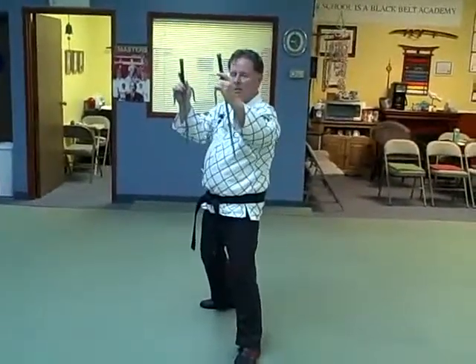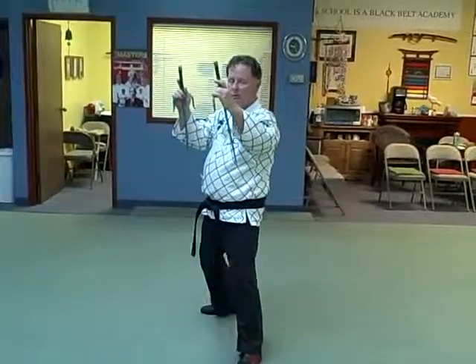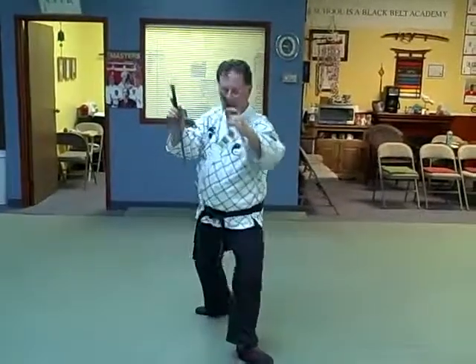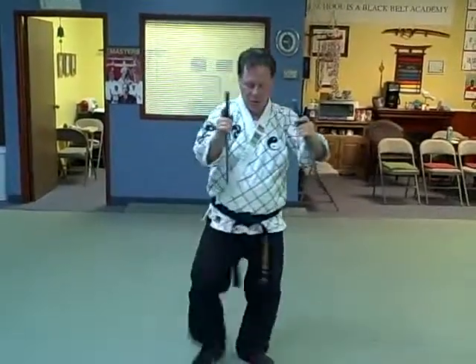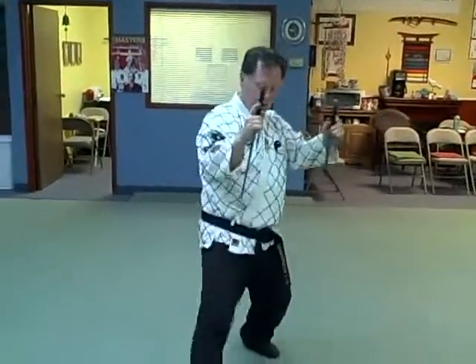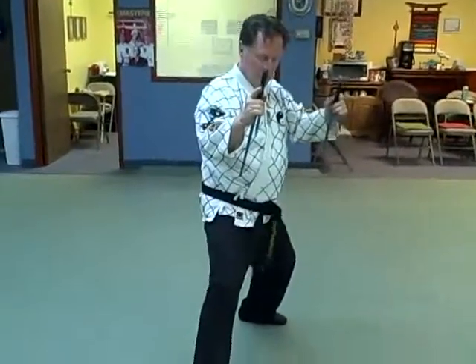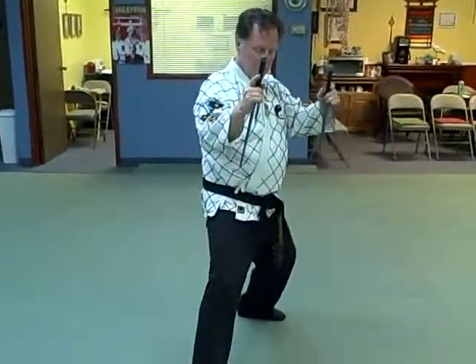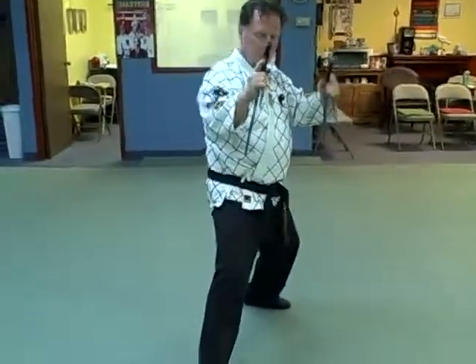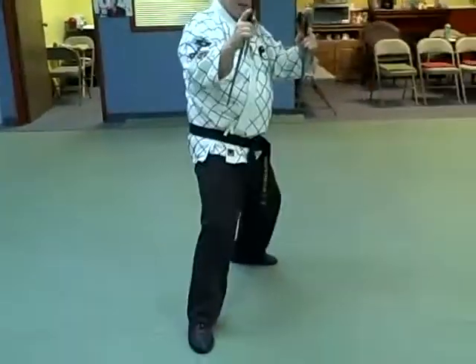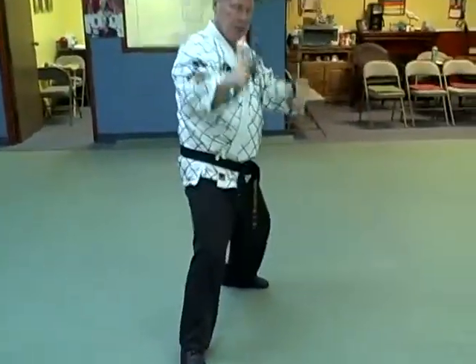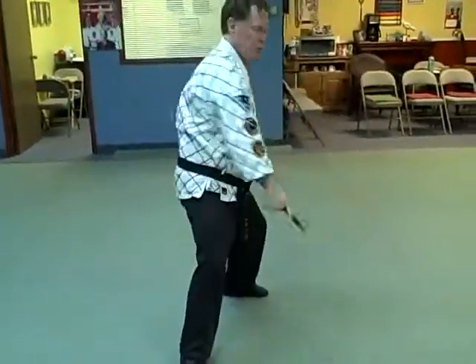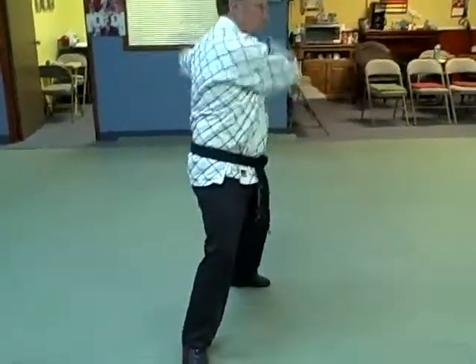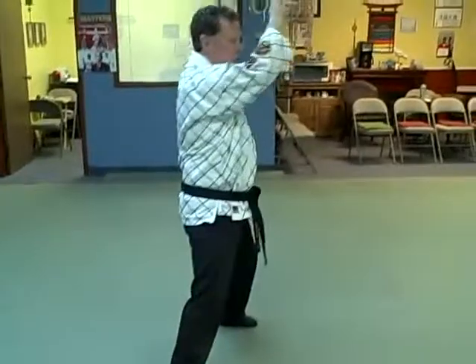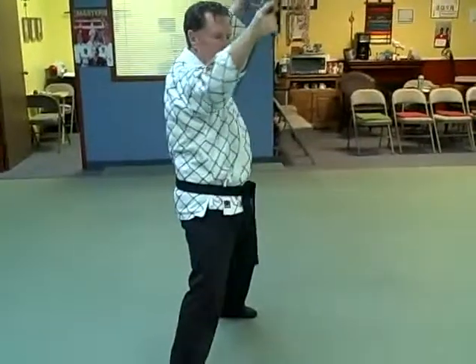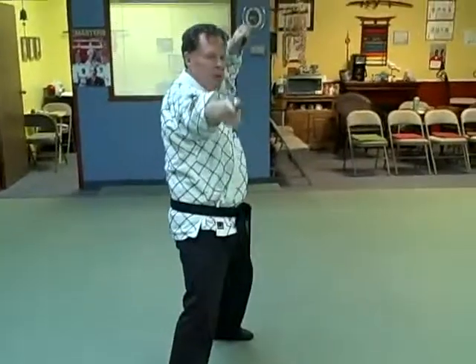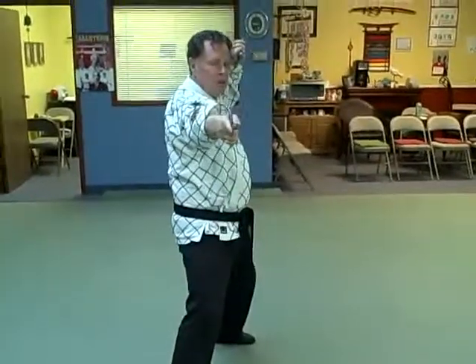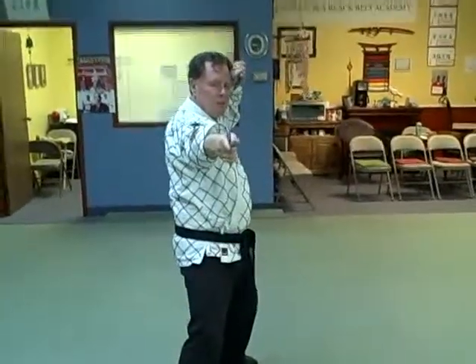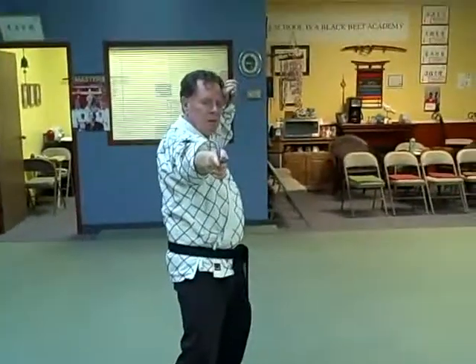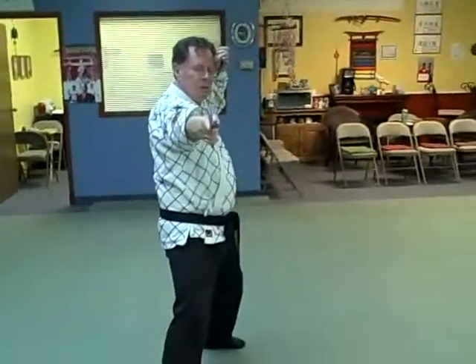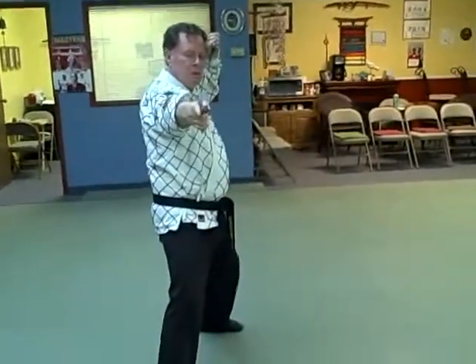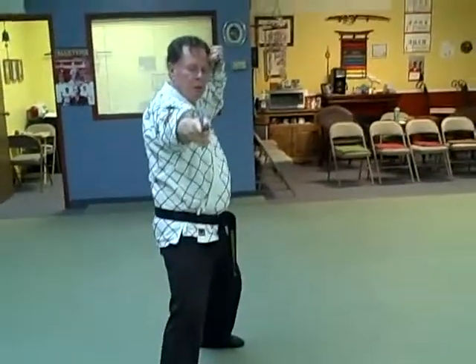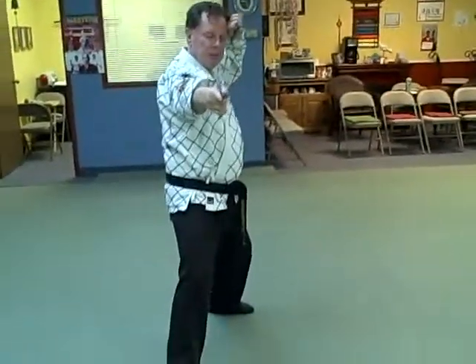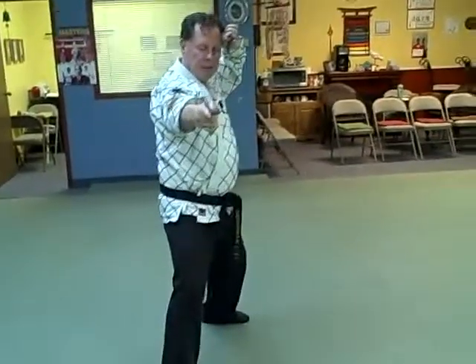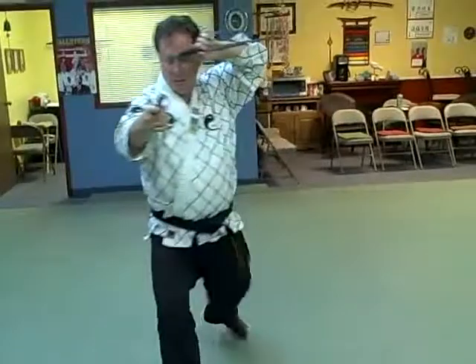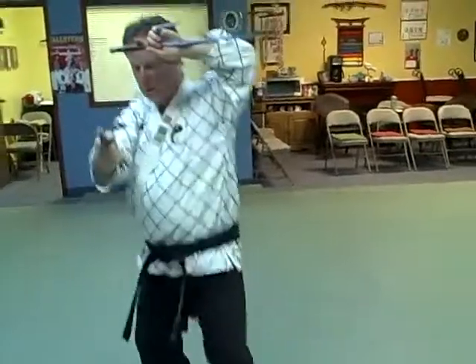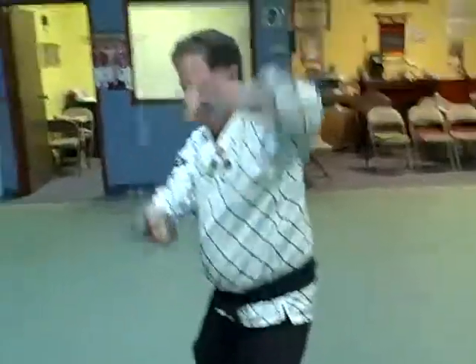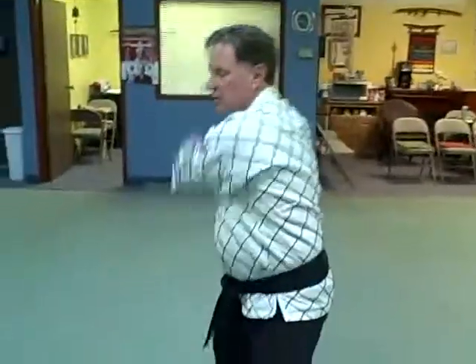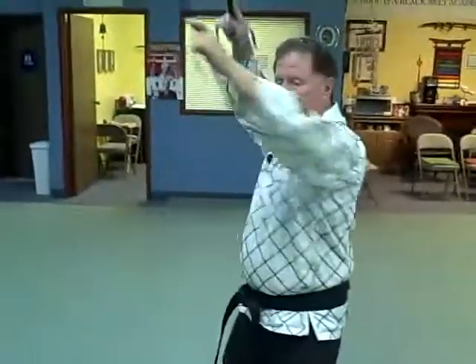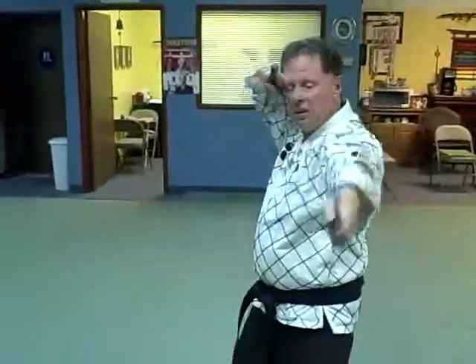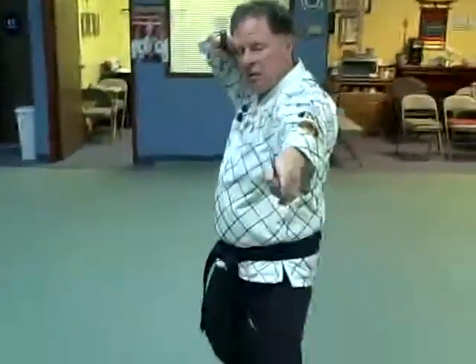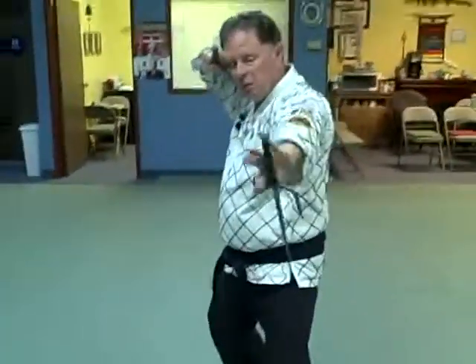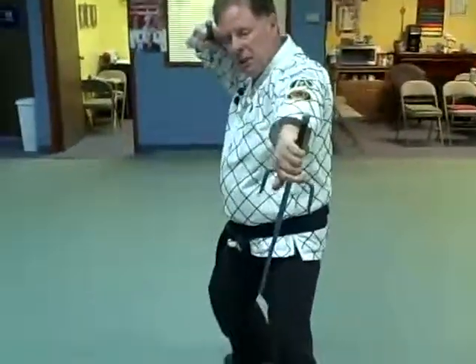Close your sides. Step forward into a back stance and do a big circular motion. And repeat on the right side. We open the side.